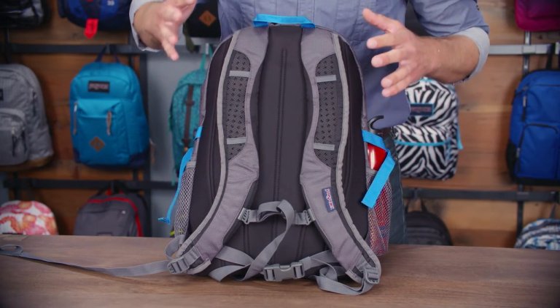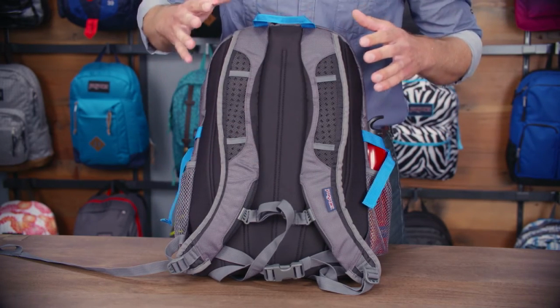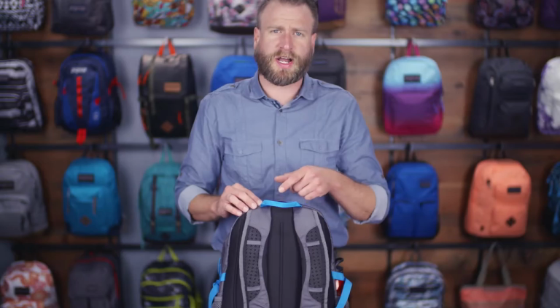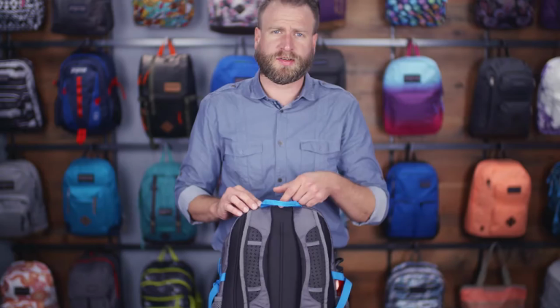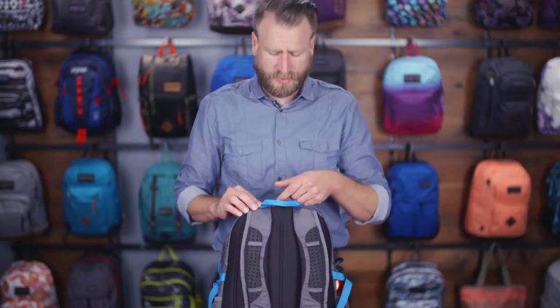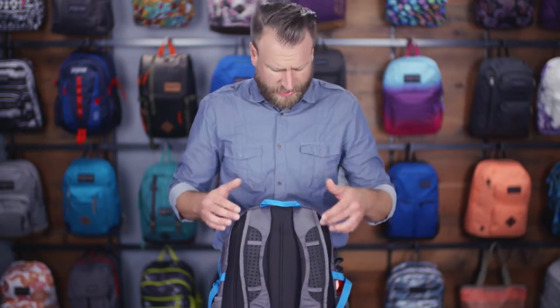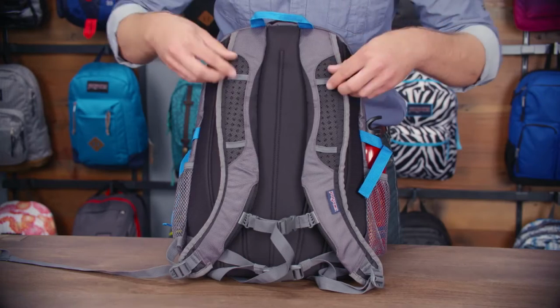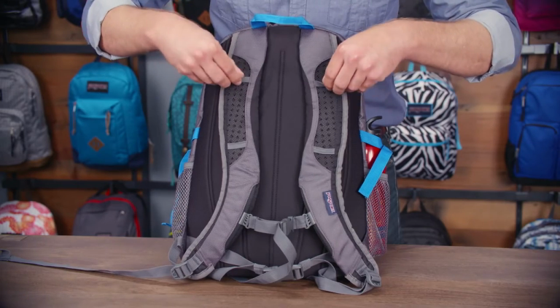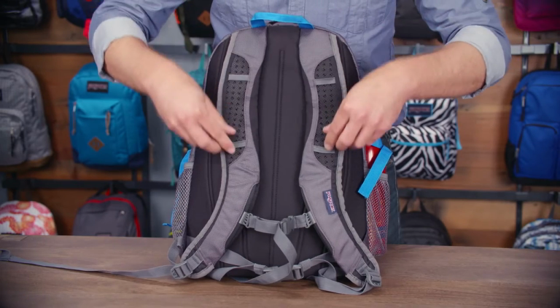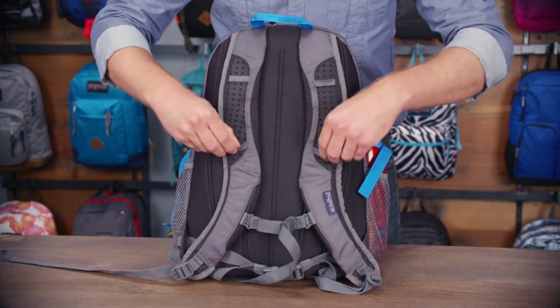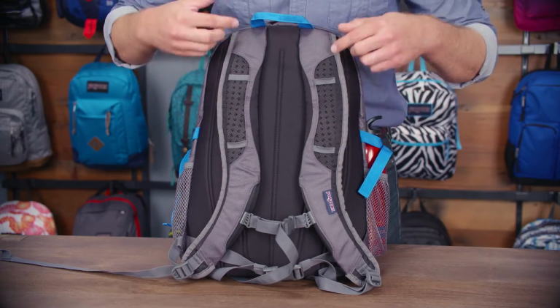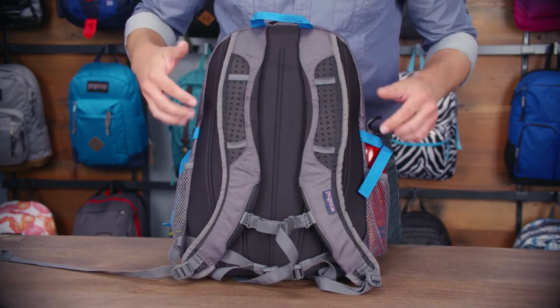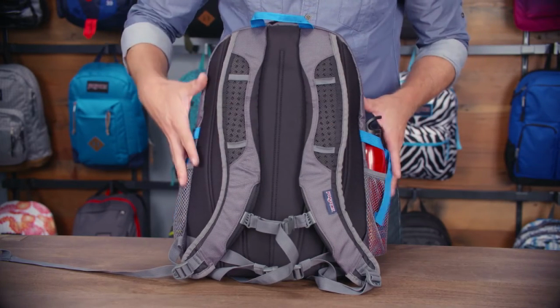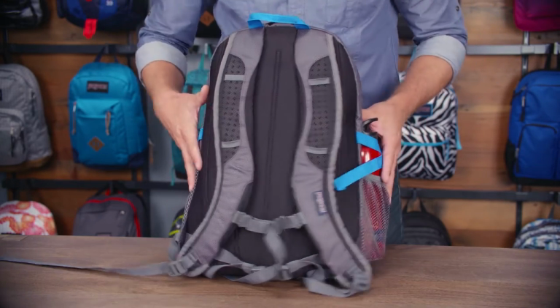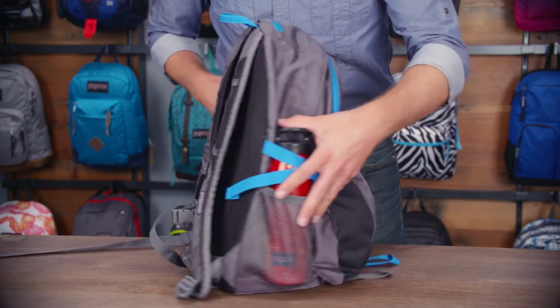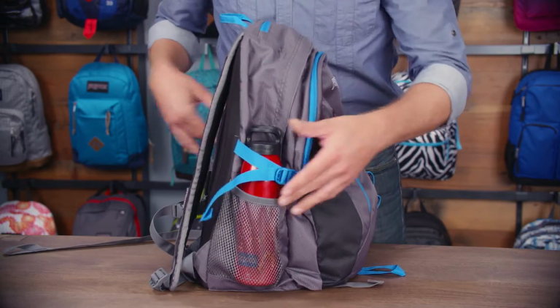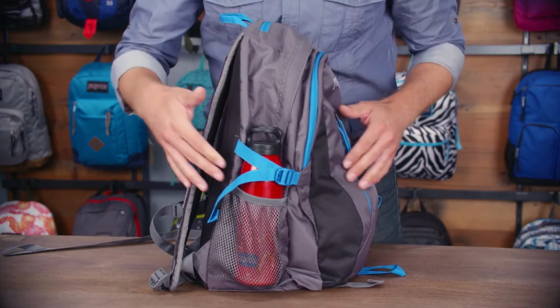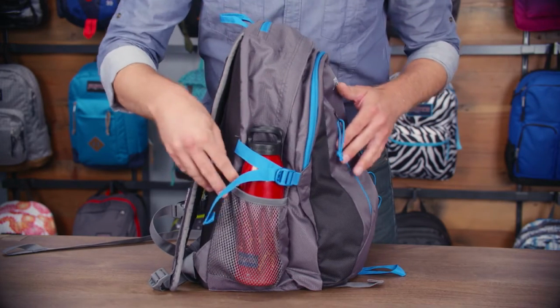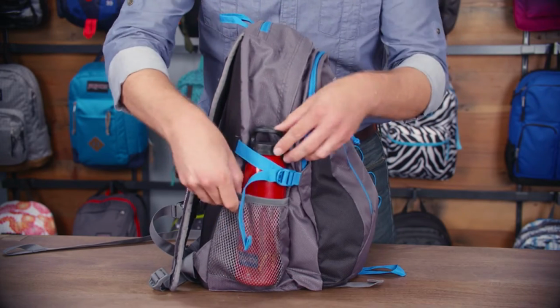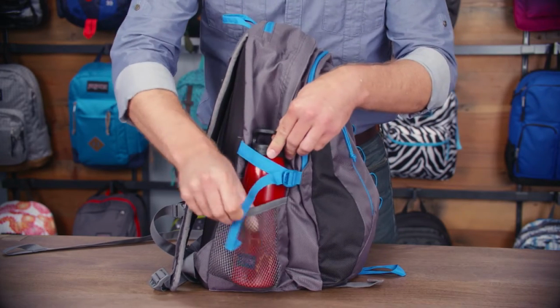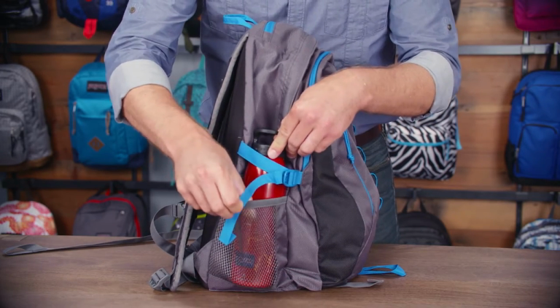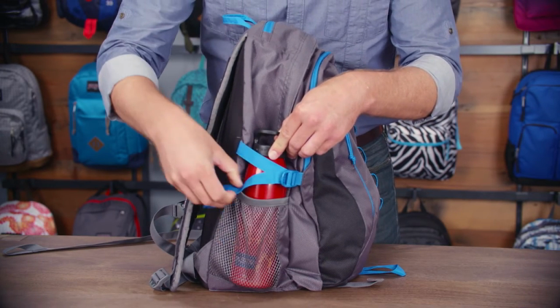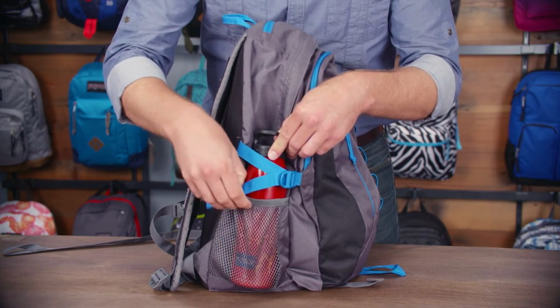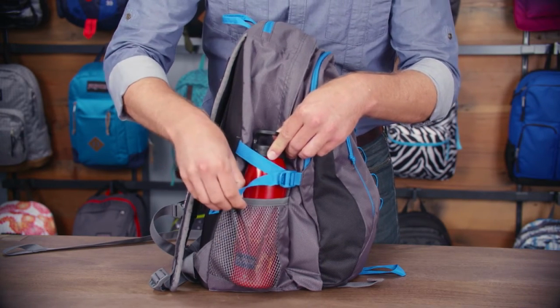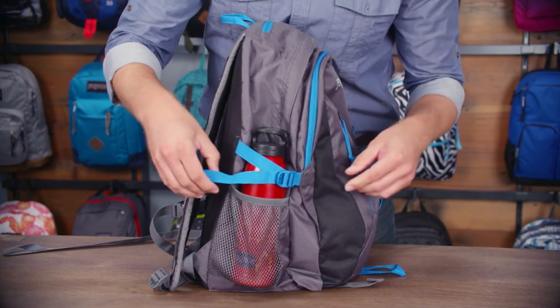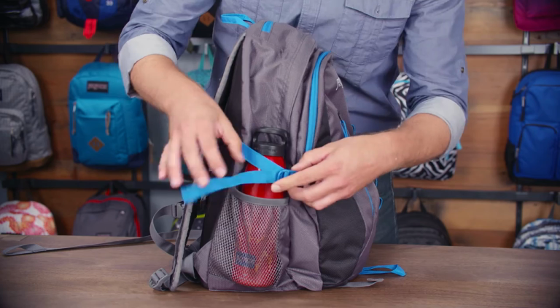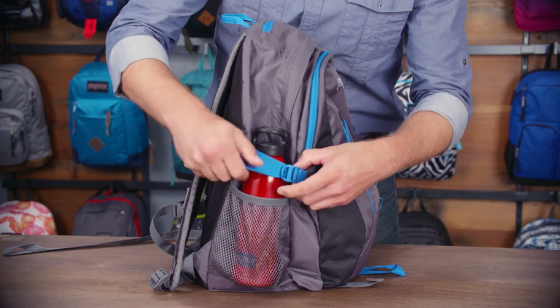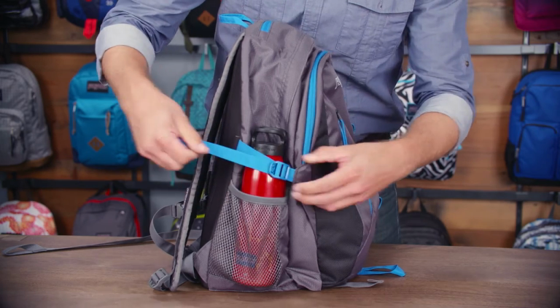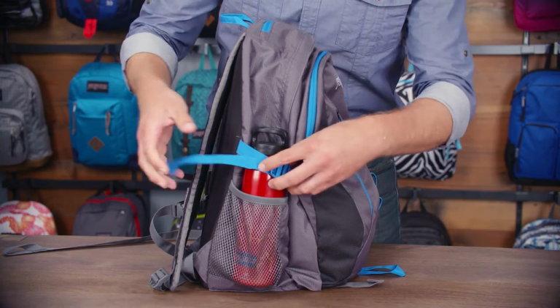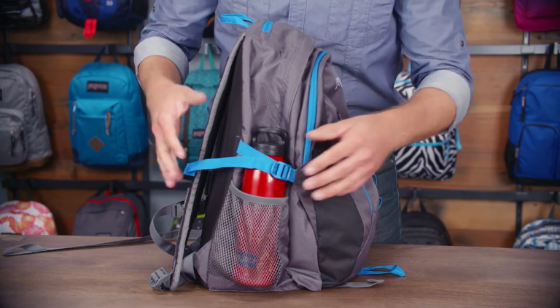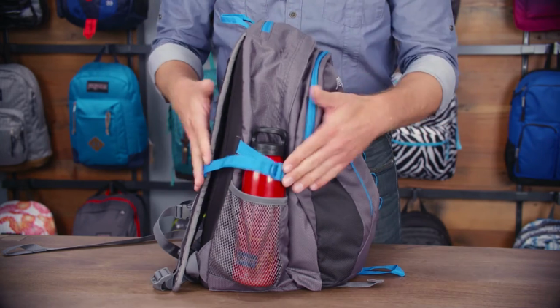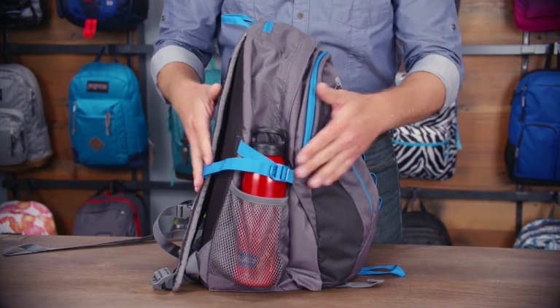This also features a hydration port as well as little clips here to route your hose through. On the side of the pack we've got a hydration water bottle pocket on each side as well as adjustable compression straps.